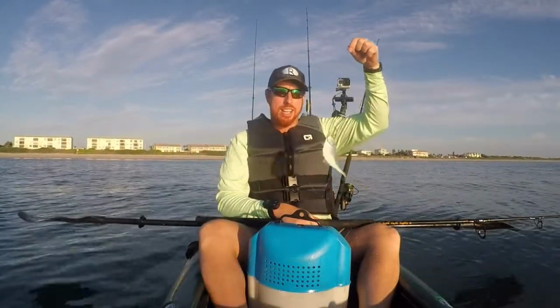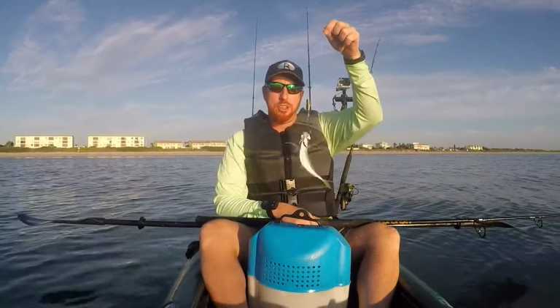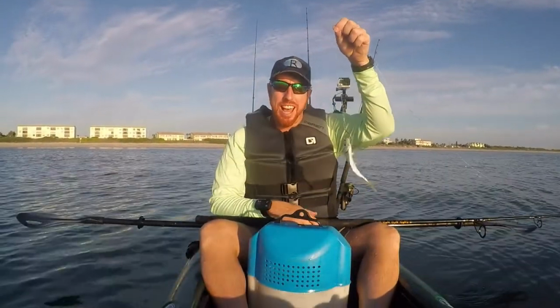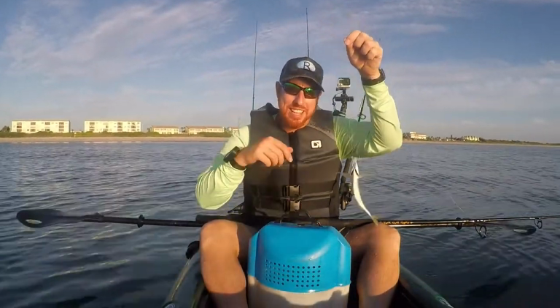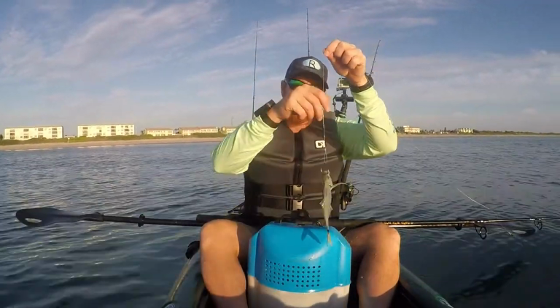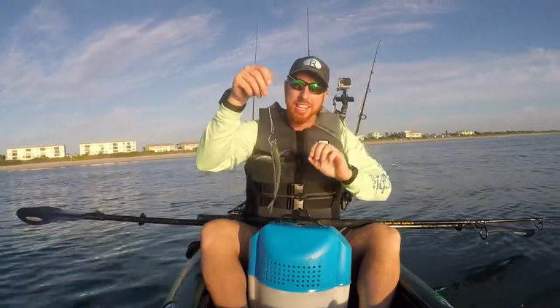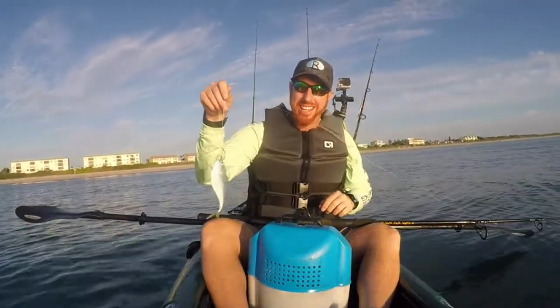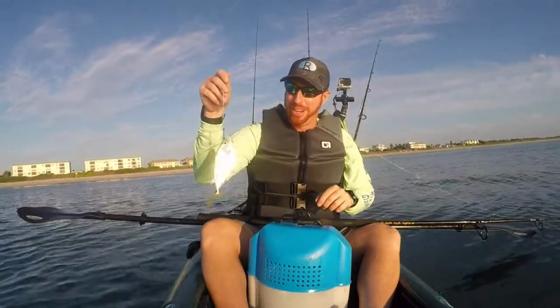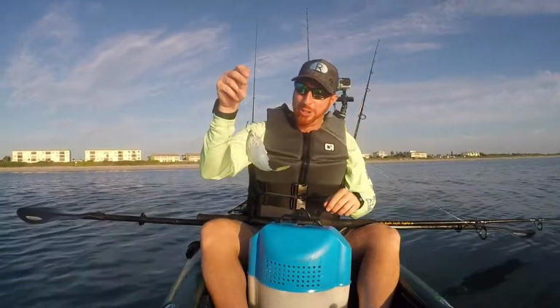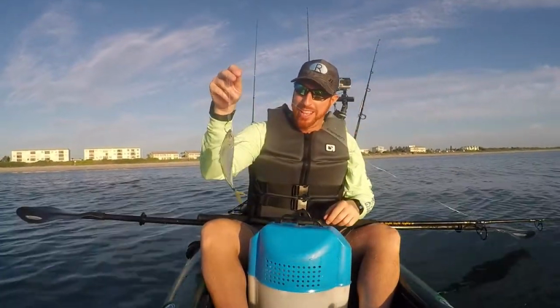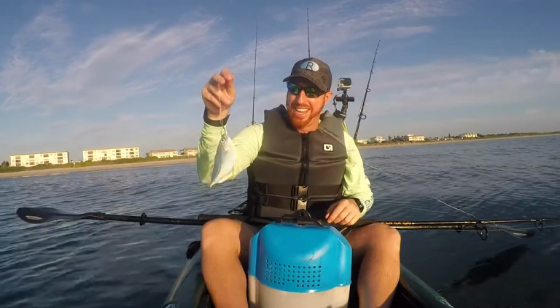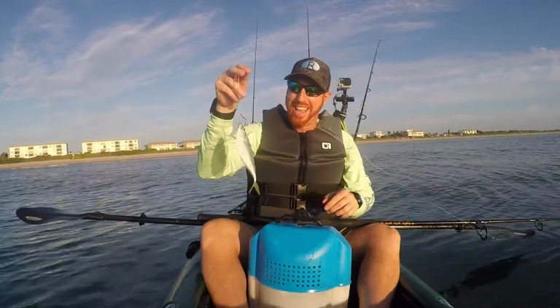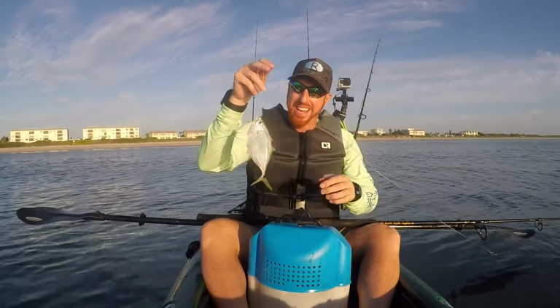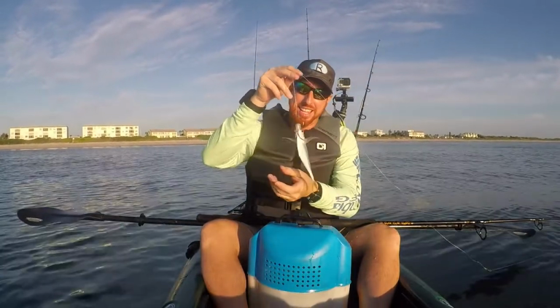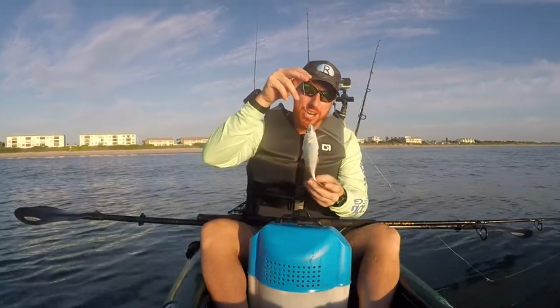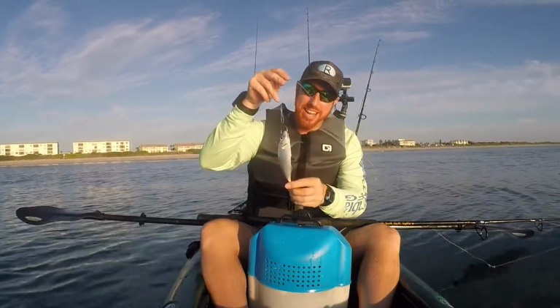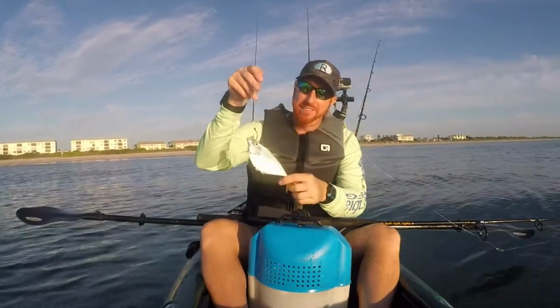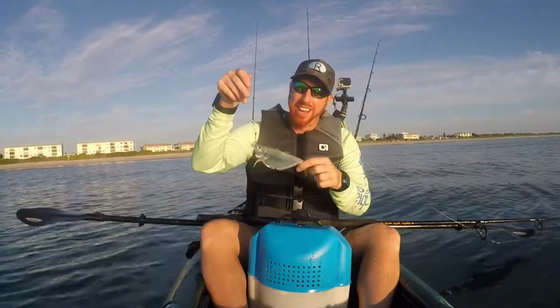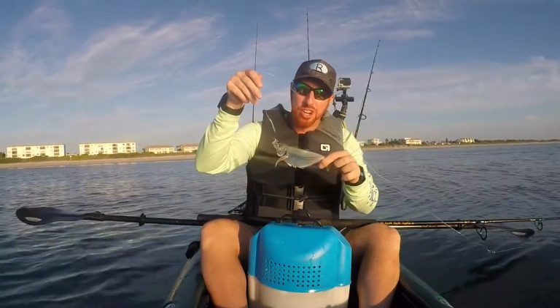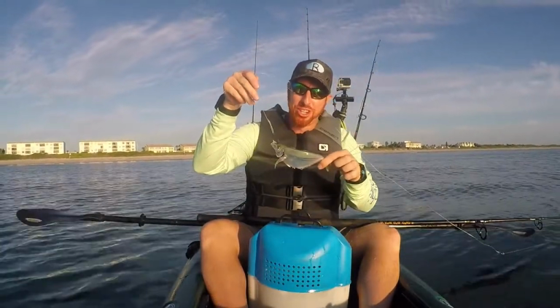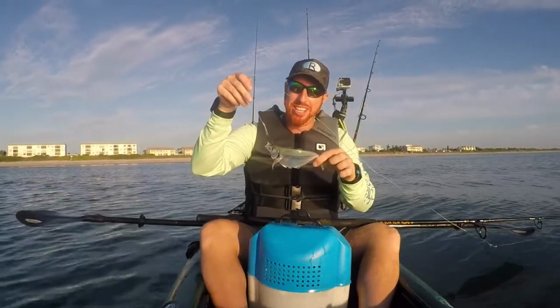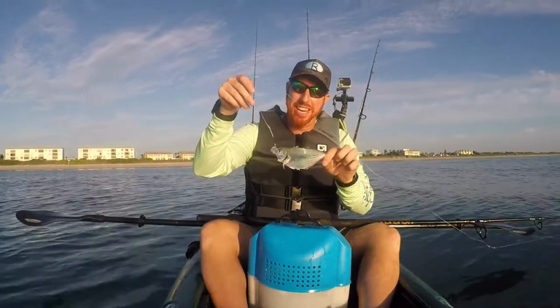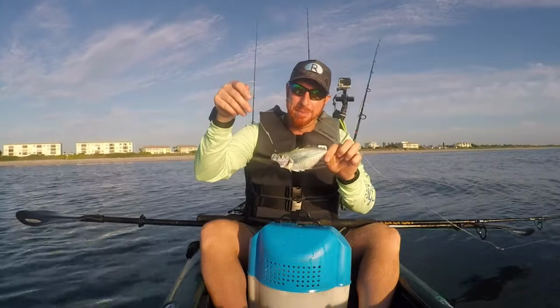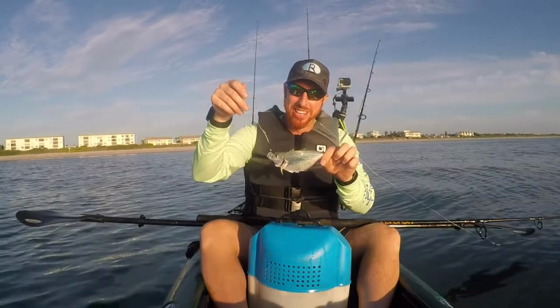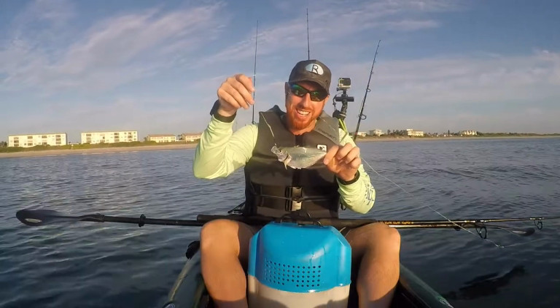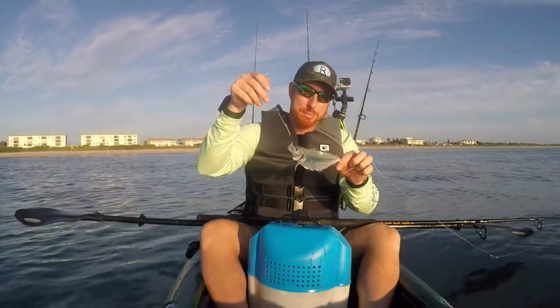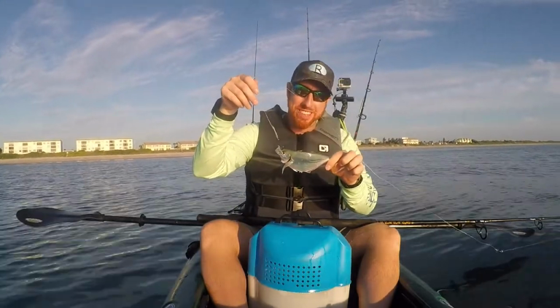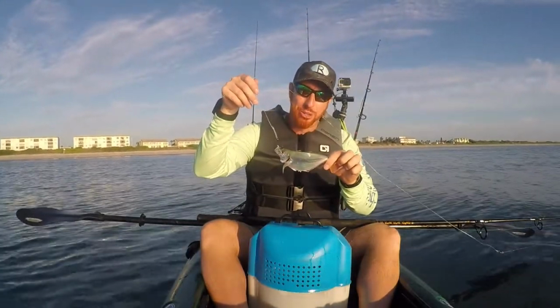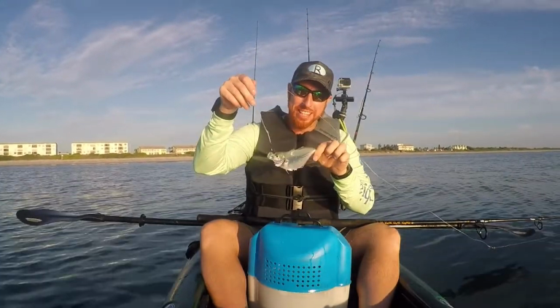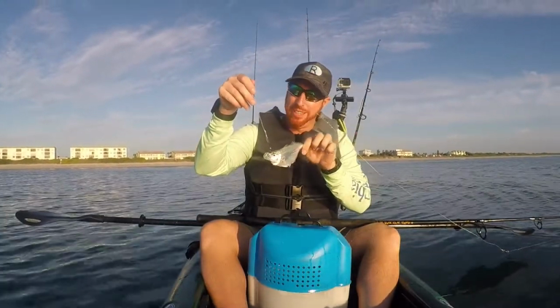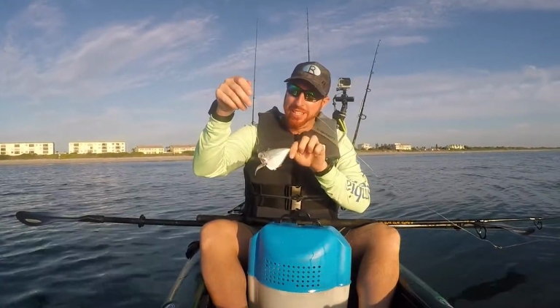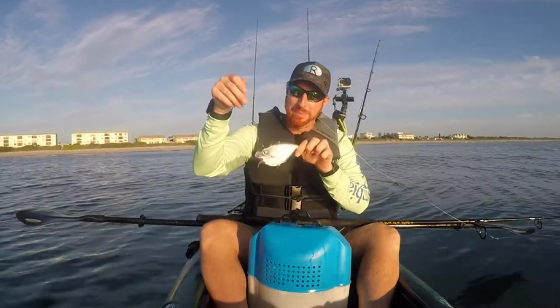So I'm using live Atlantic Bumper for bait today, otherwise known as Hornbellys, rigged on a 5-0 extra strong circle hook with an 80 pound mono leader. Pitch it out there, trolling the kayak a little bit and see what happens.